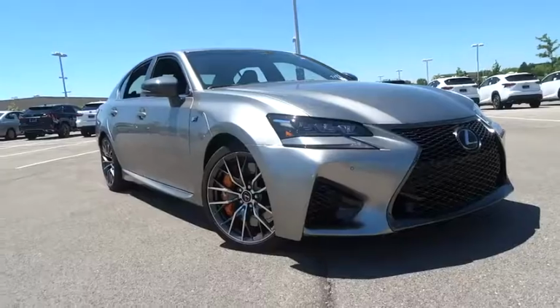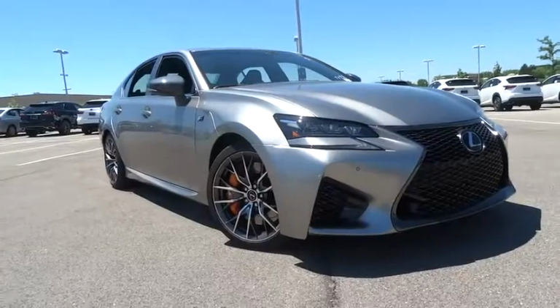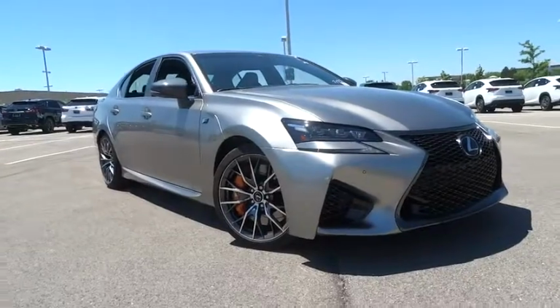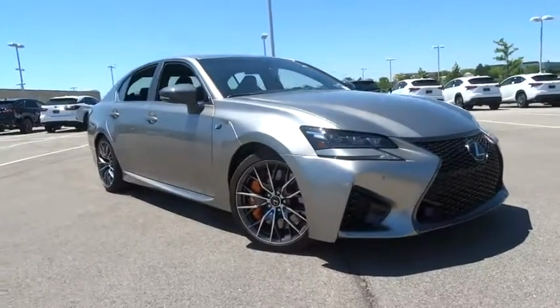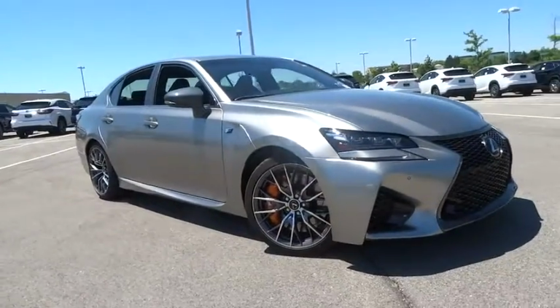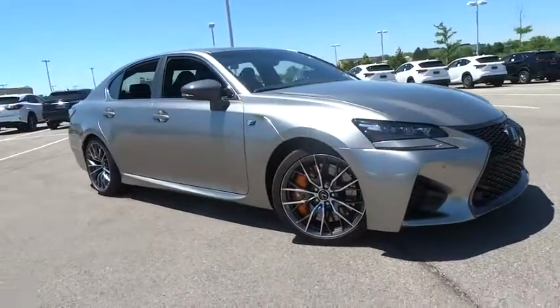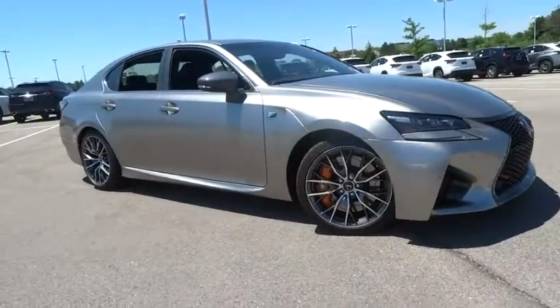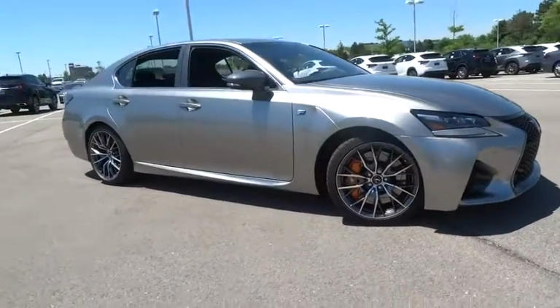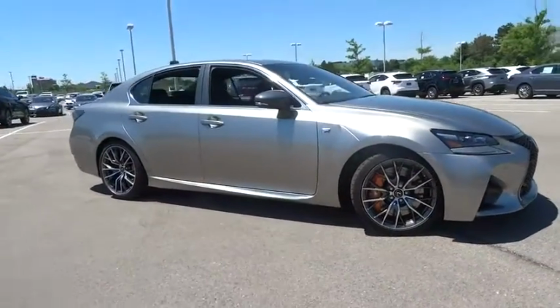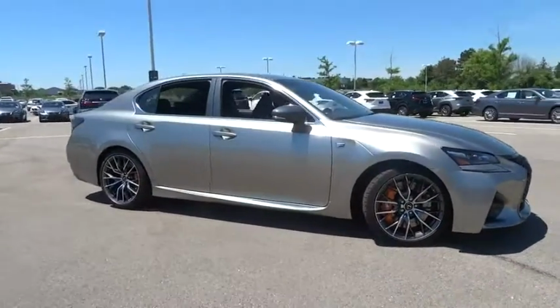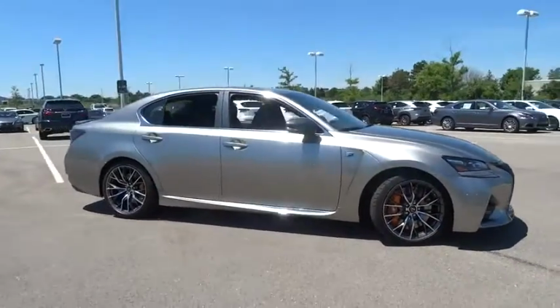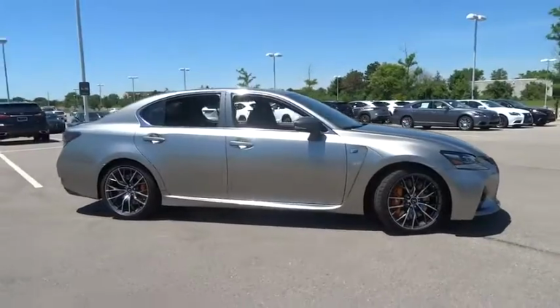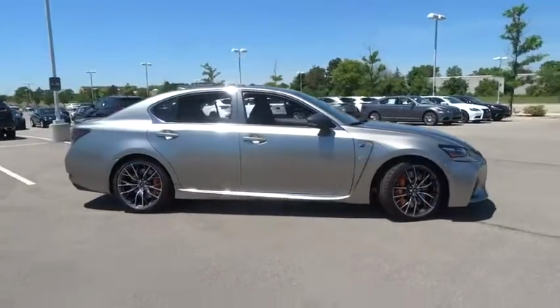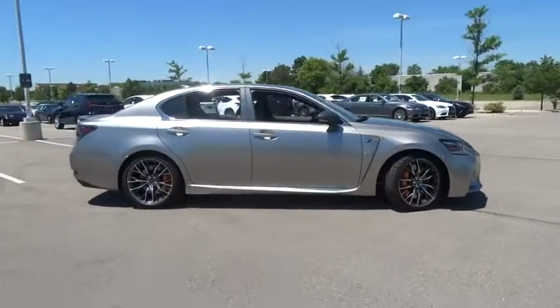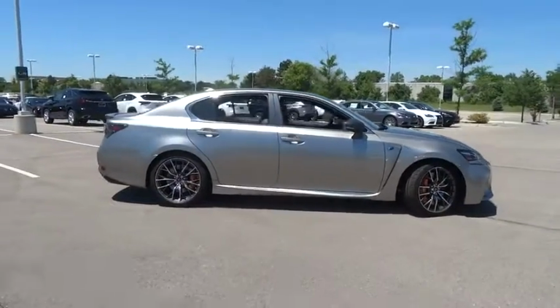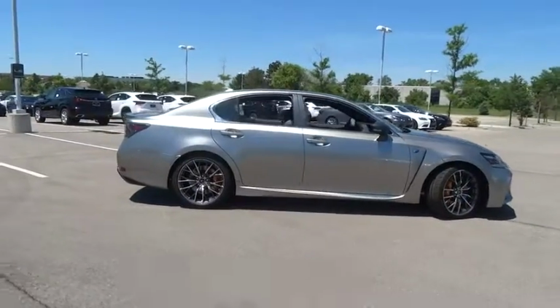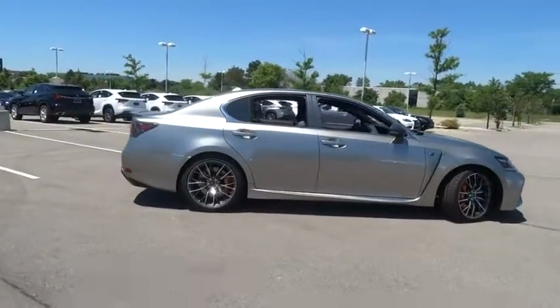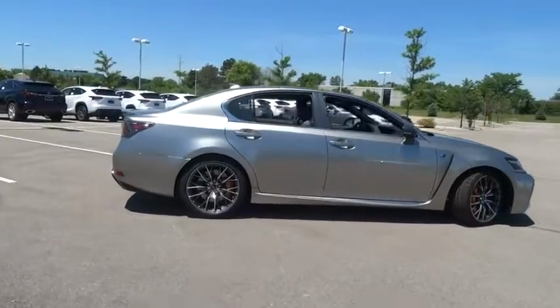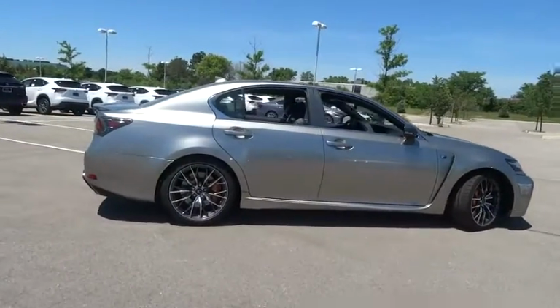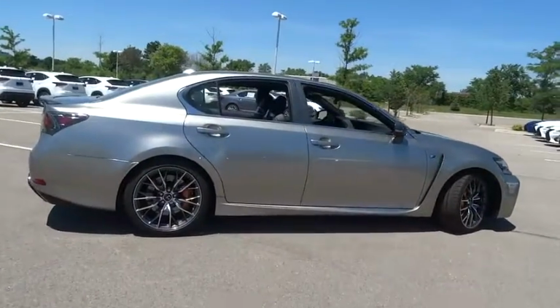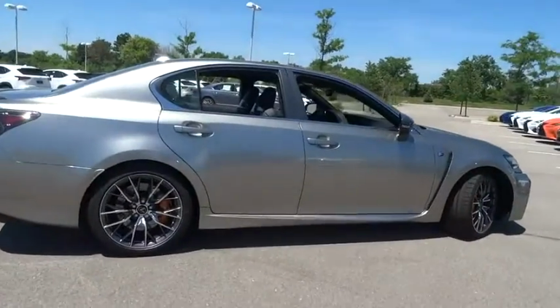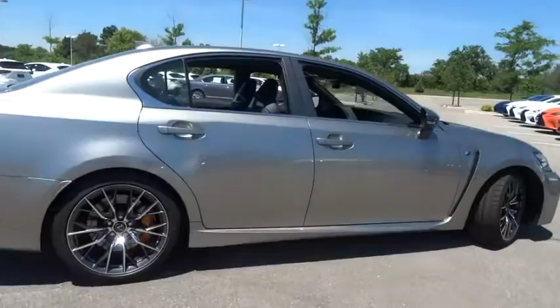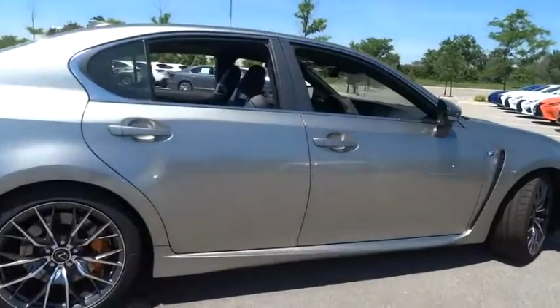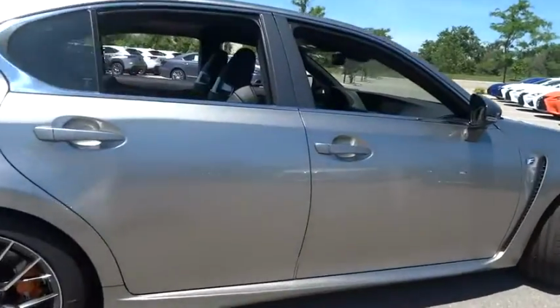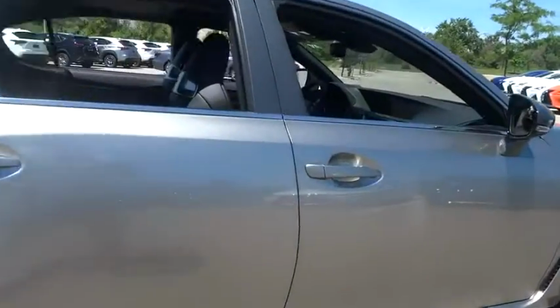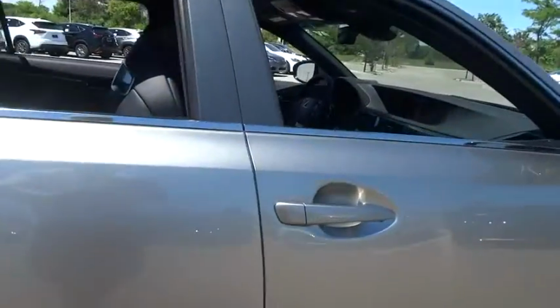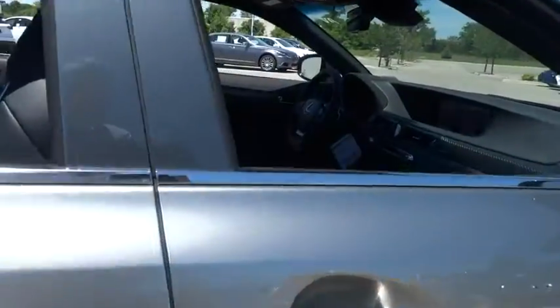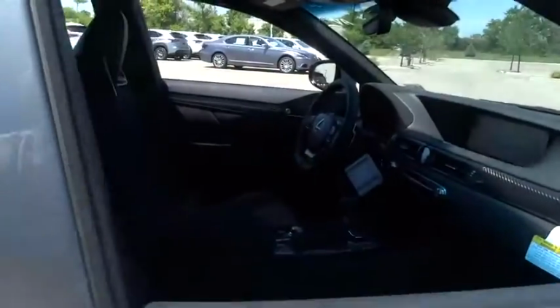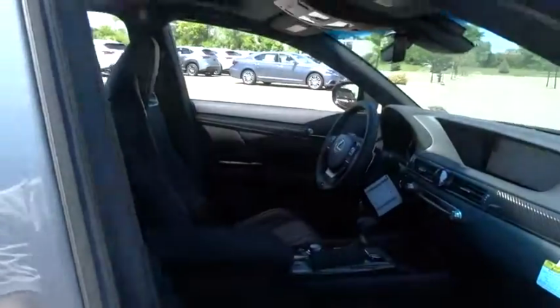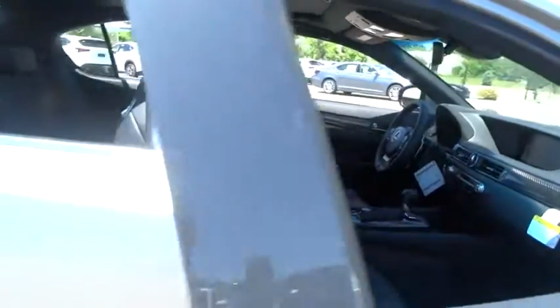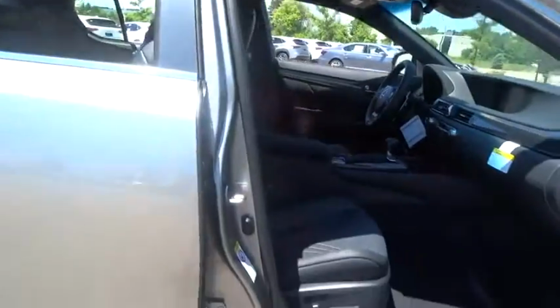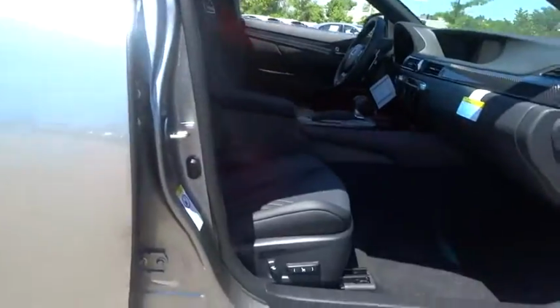The 2016 Lexus GS300. The GS300 was introduced by Lexus as a mid-sized sports luxury sedan. This luxury vehicle fits well within the Lexus lineup as yet another quiet, responsive, sport-feeling sedan.